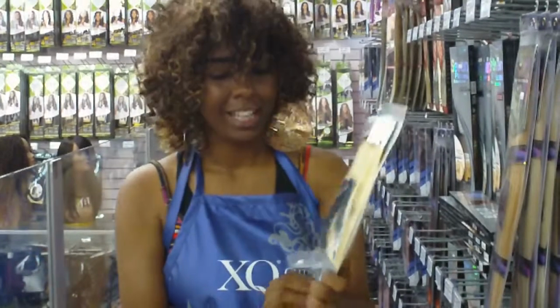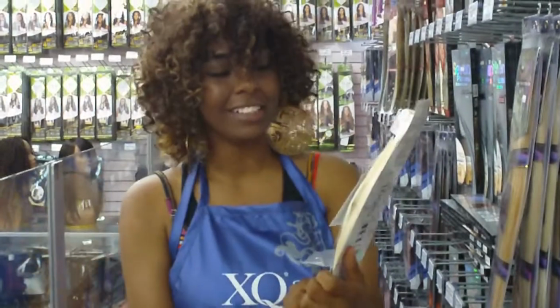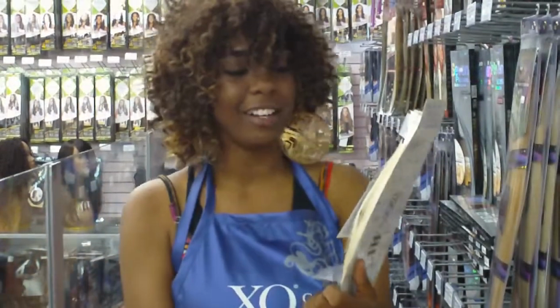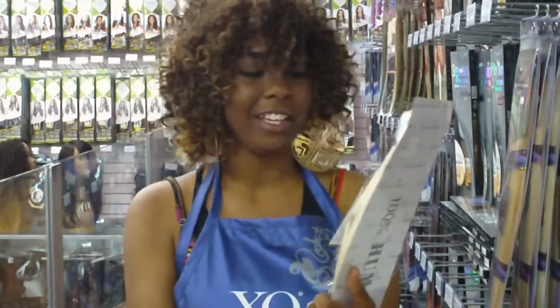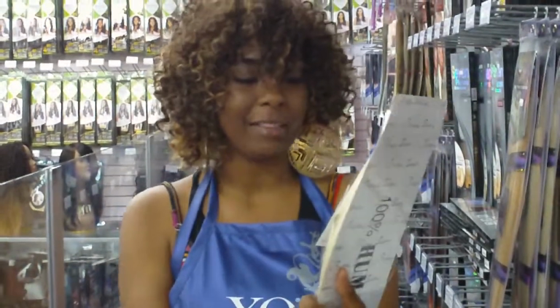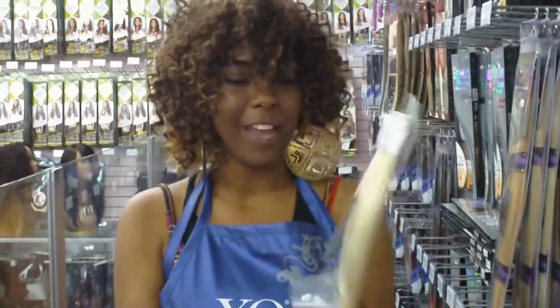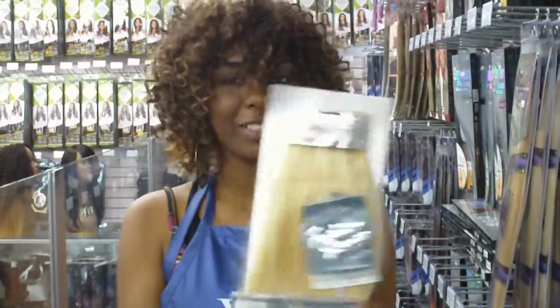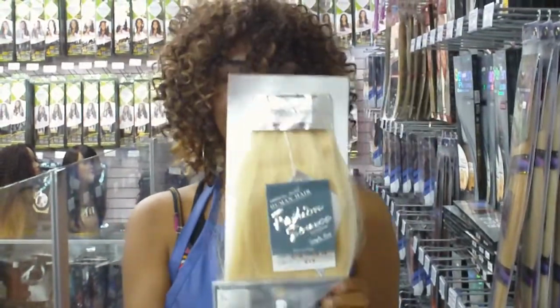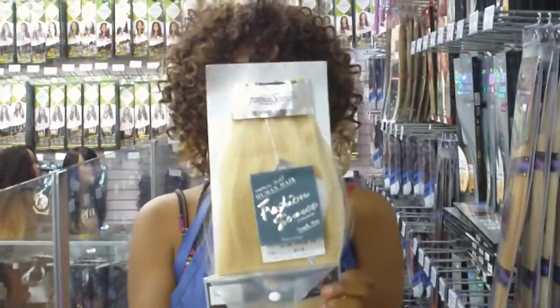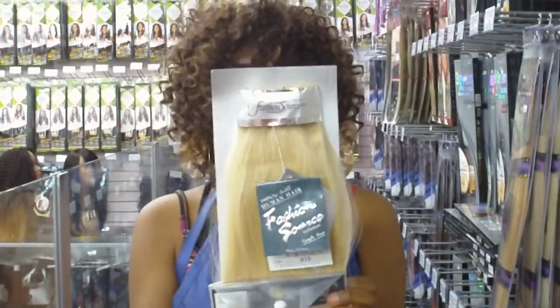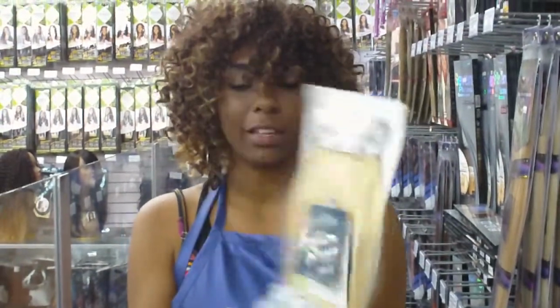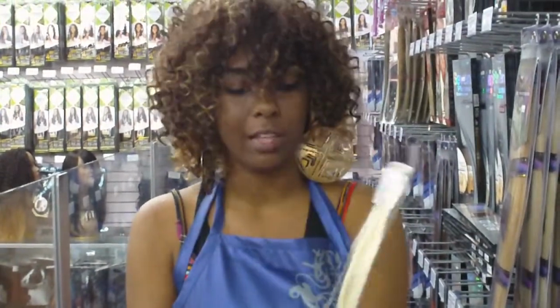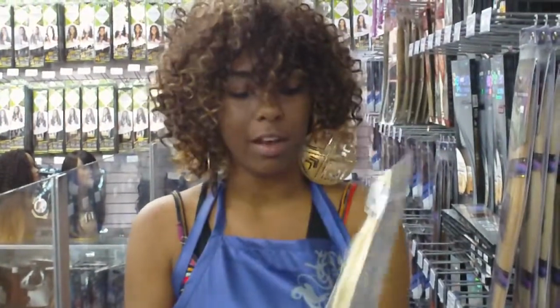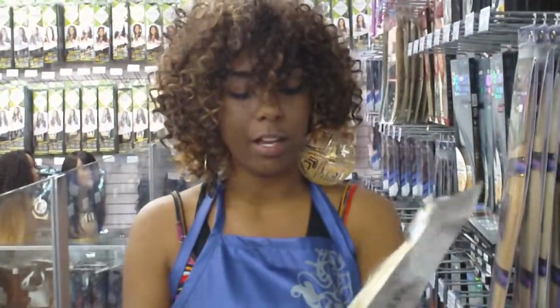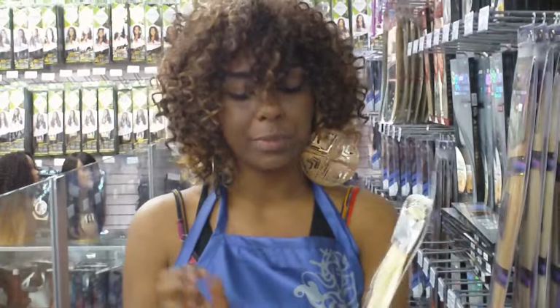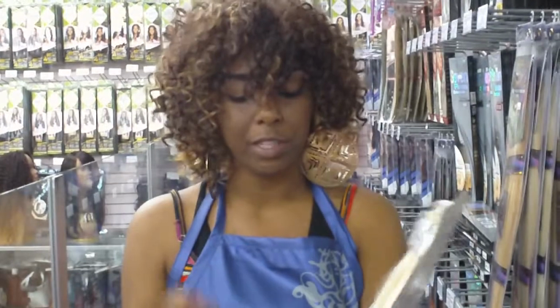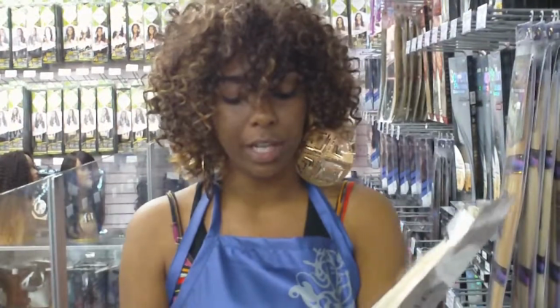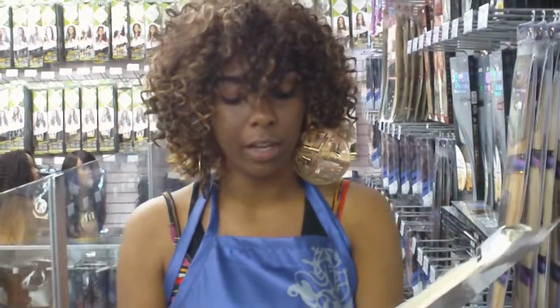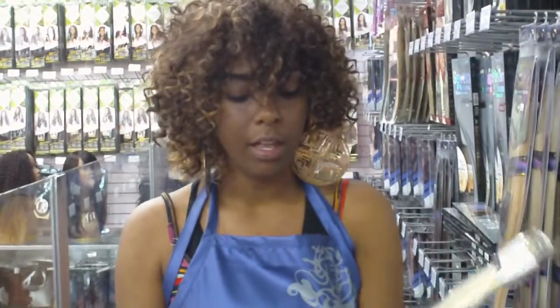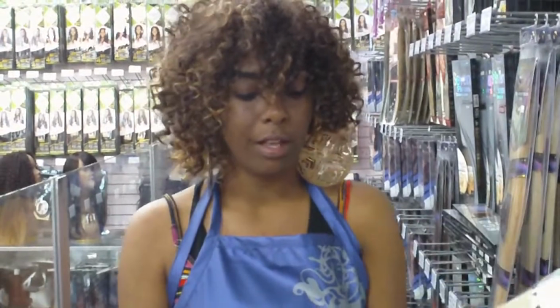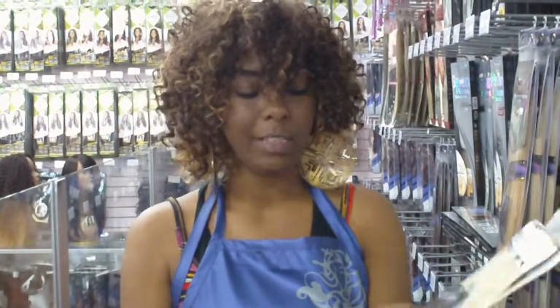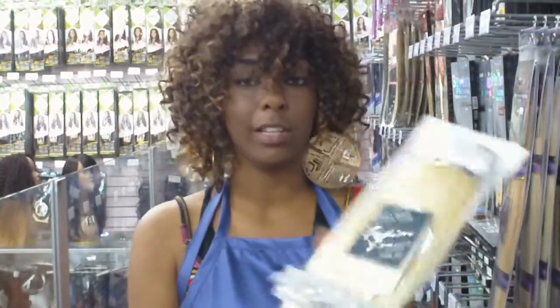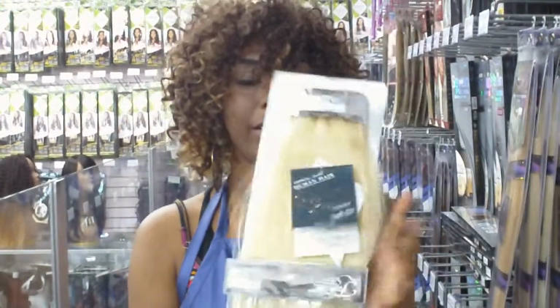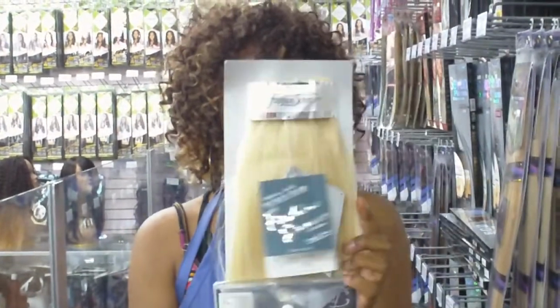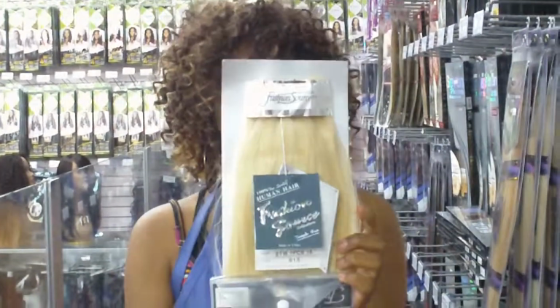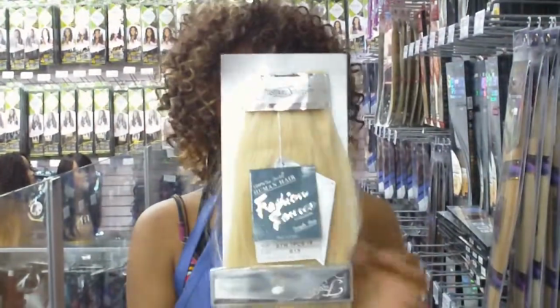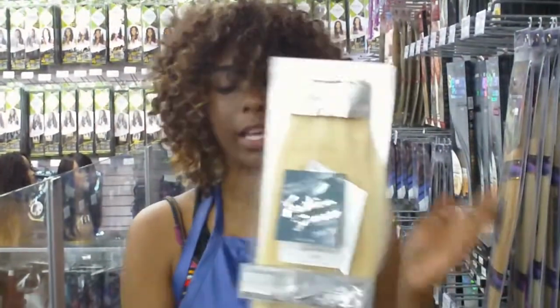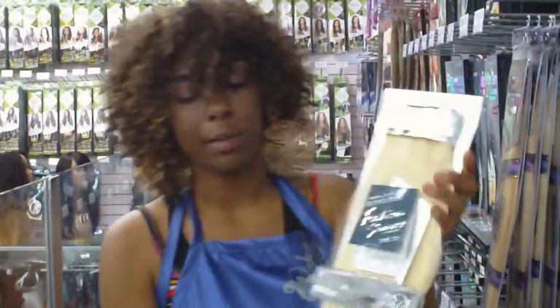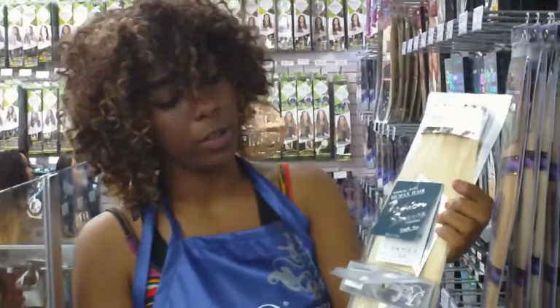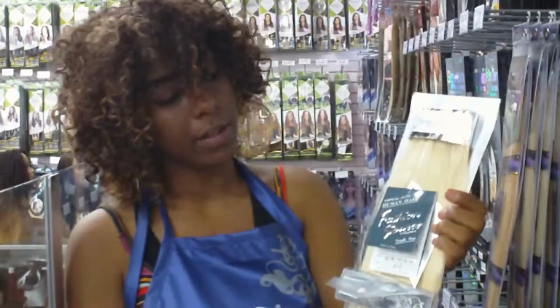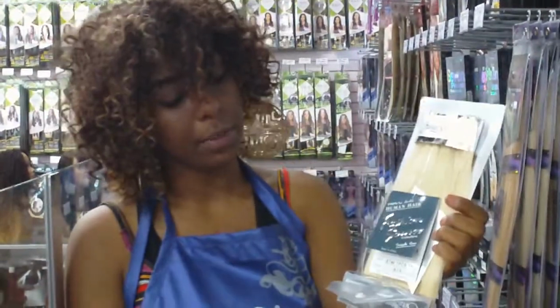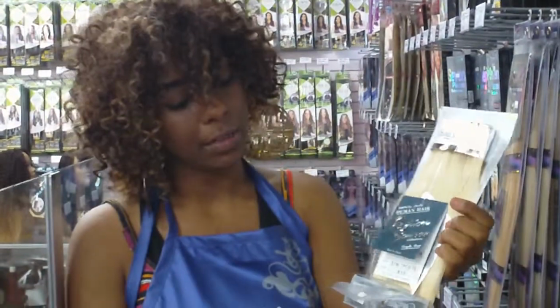These are the FashionSource clip-ins. They are 100% human hair. This is the color 613 in my hand. They come with seven pieces.